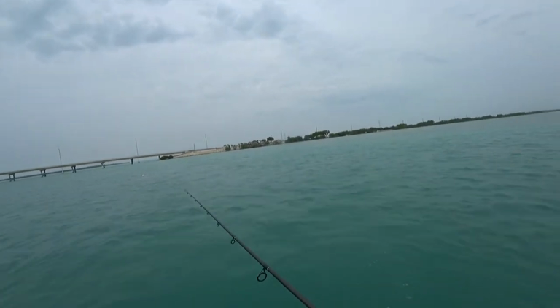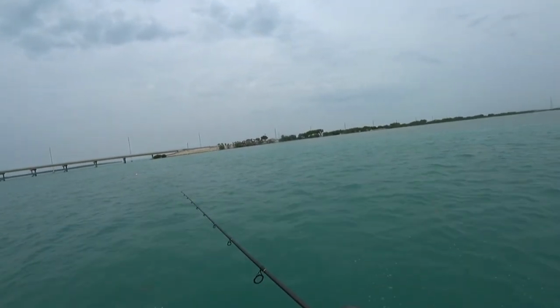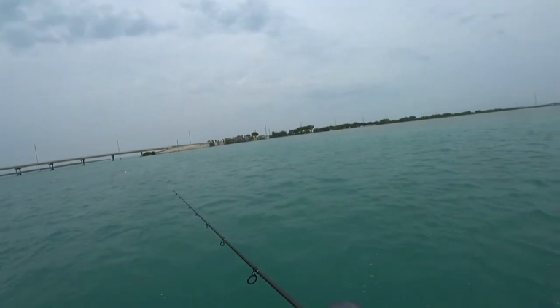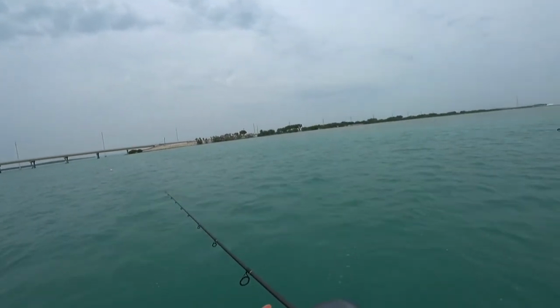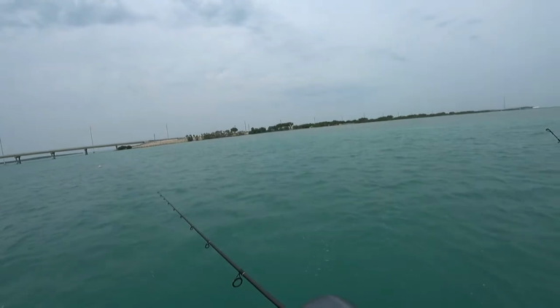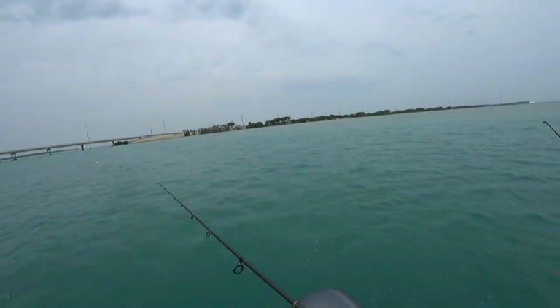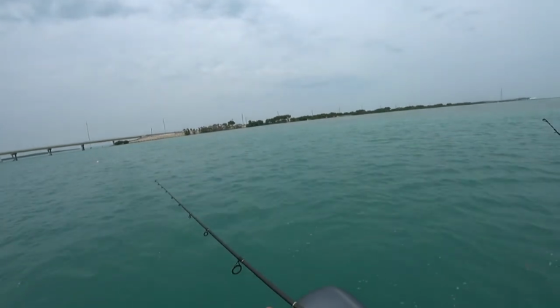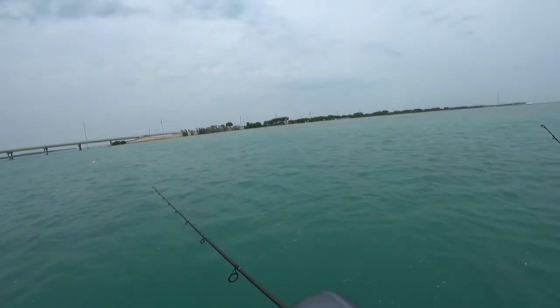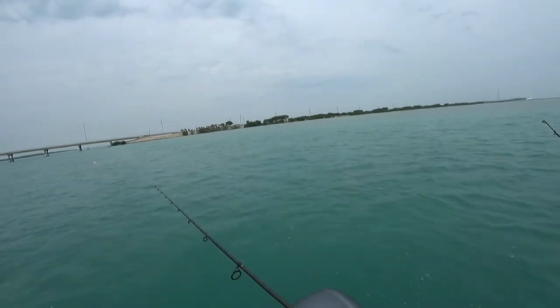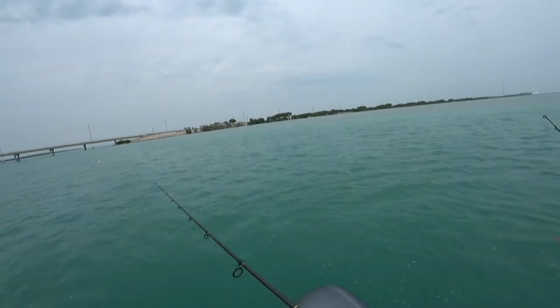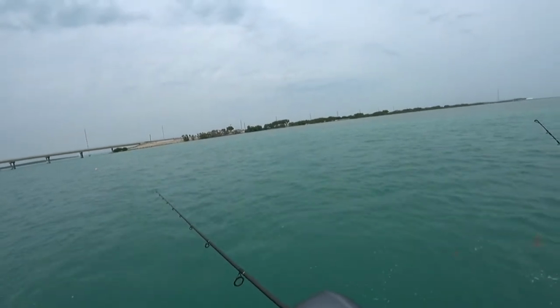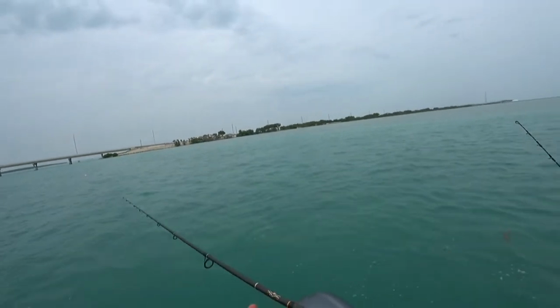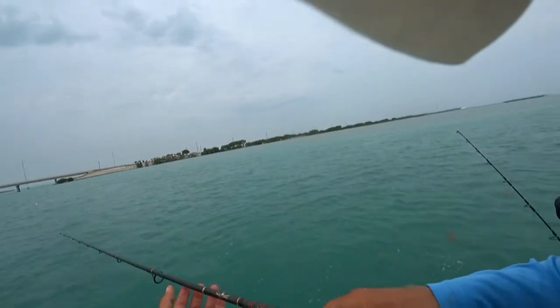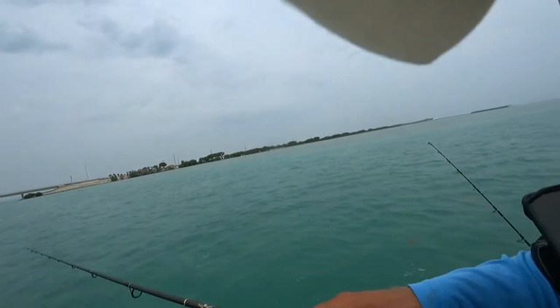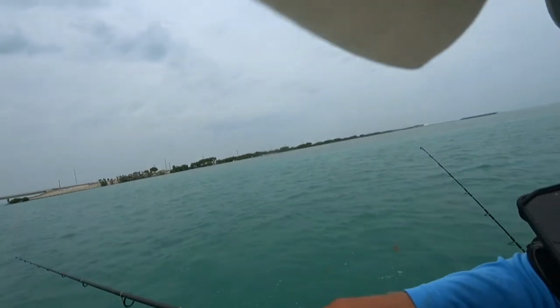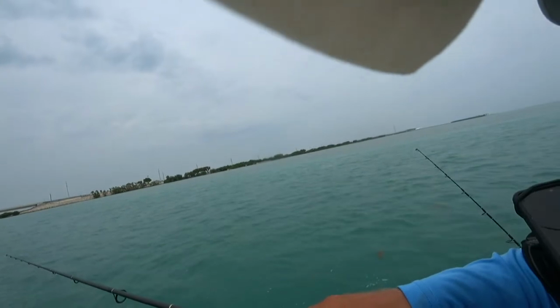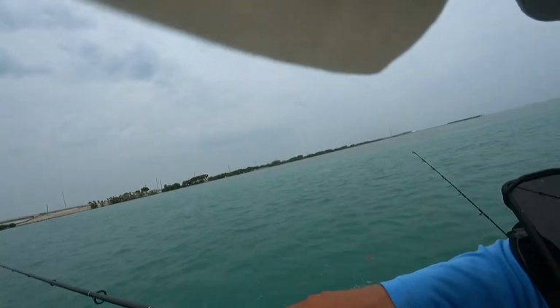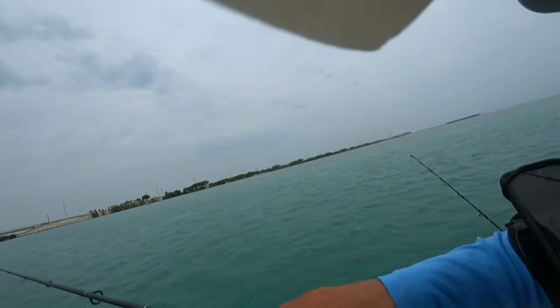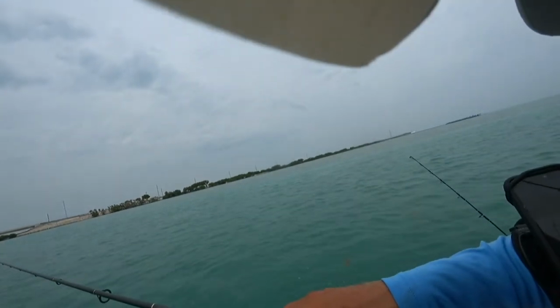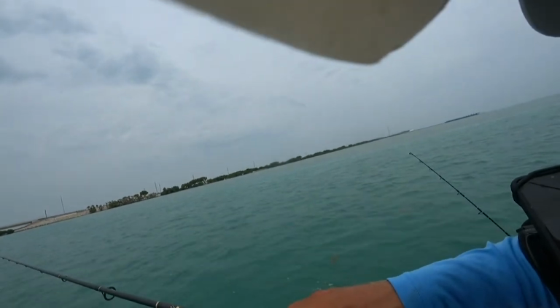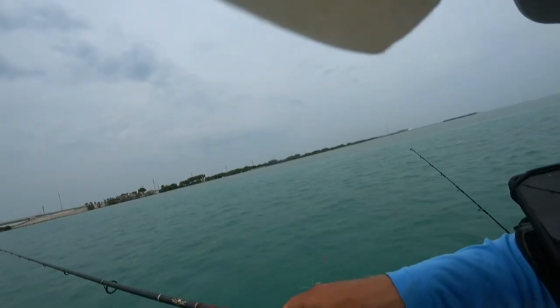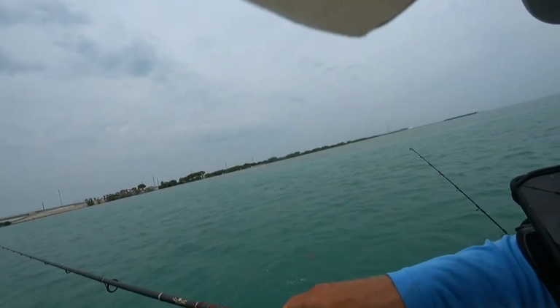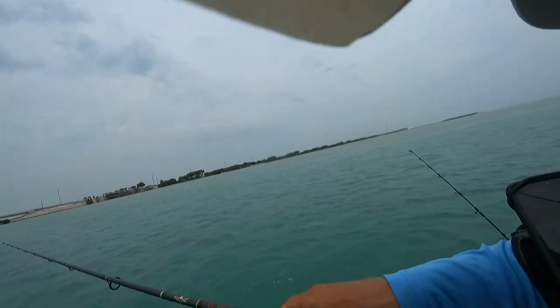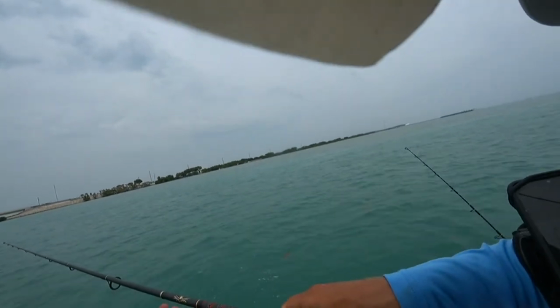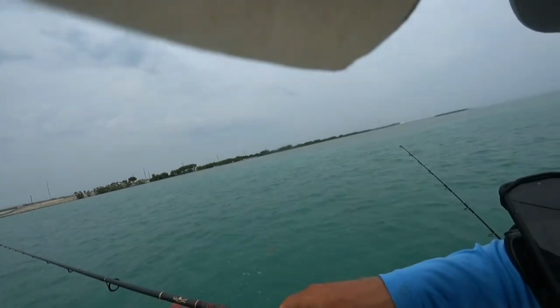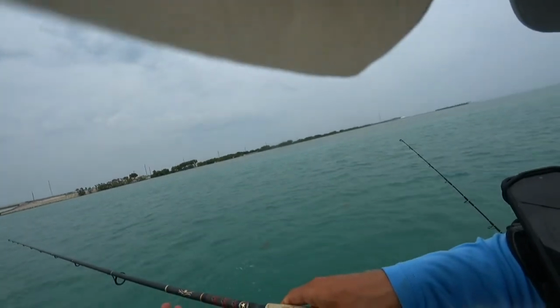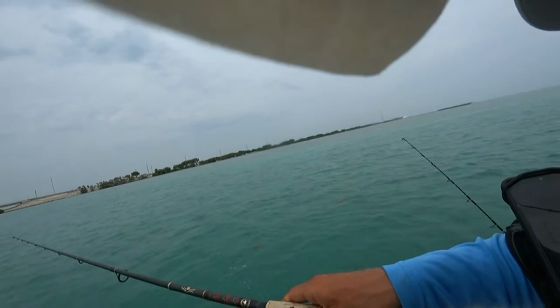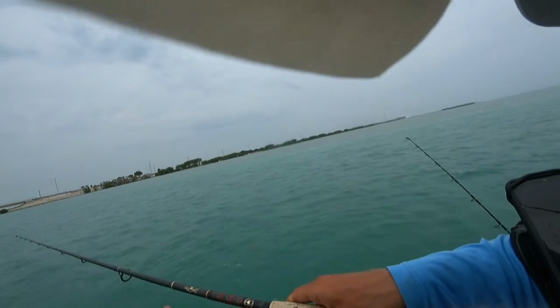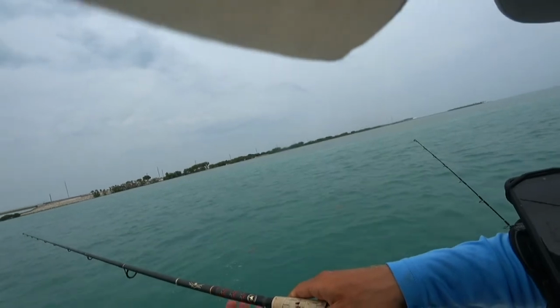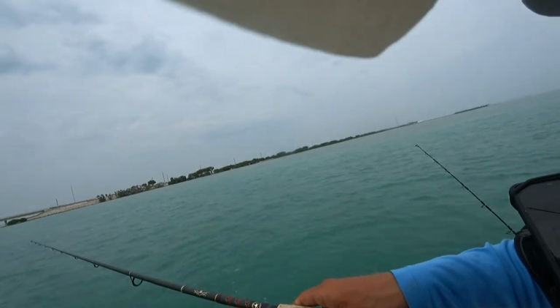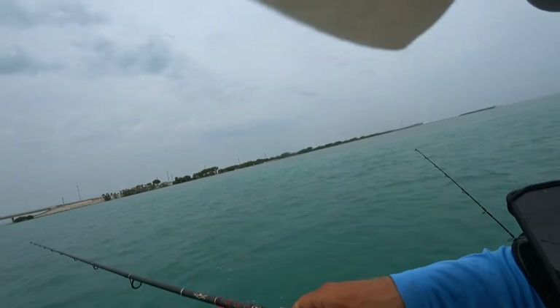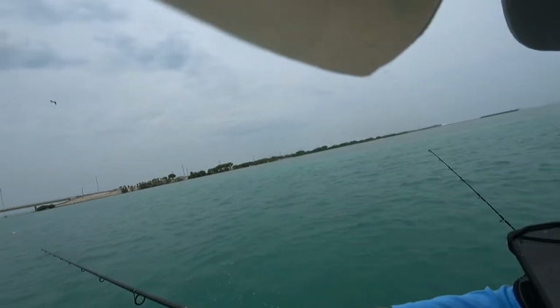Did I just get a hit? I don't think so. Who else is out here? My Sandman, how's it going? What up? I'm smiling, Vanessa. I definitely am.